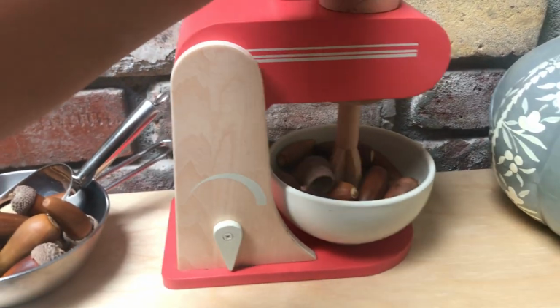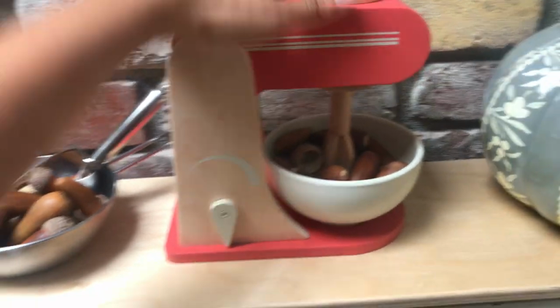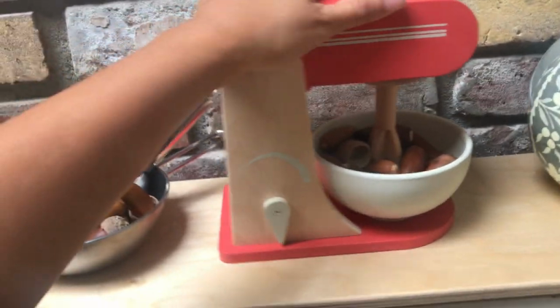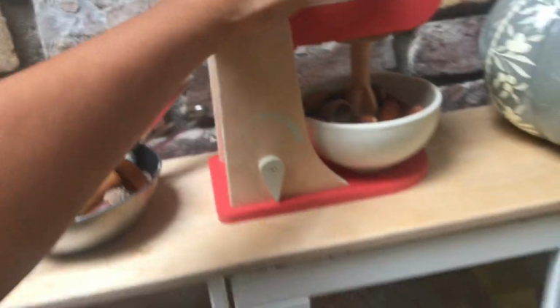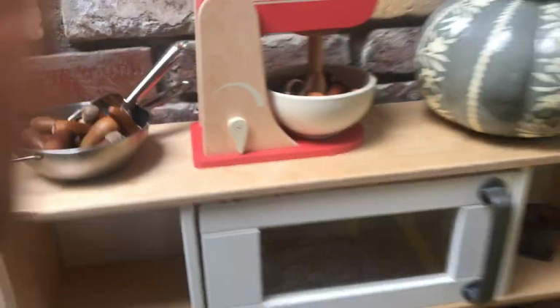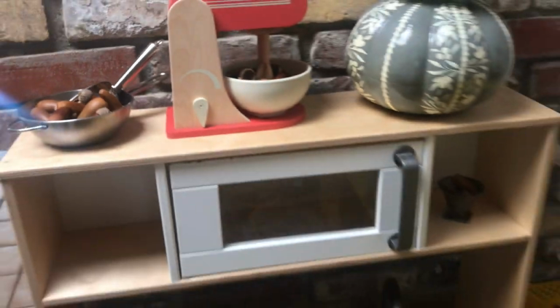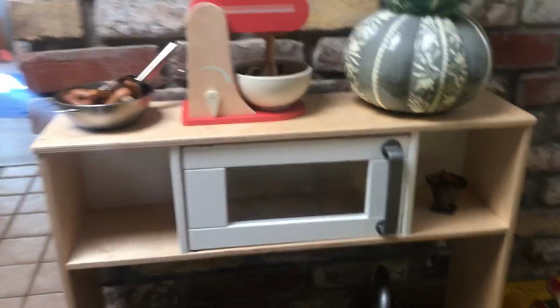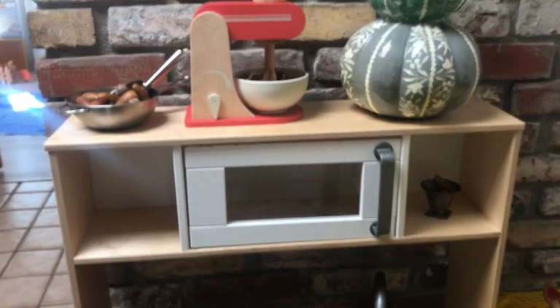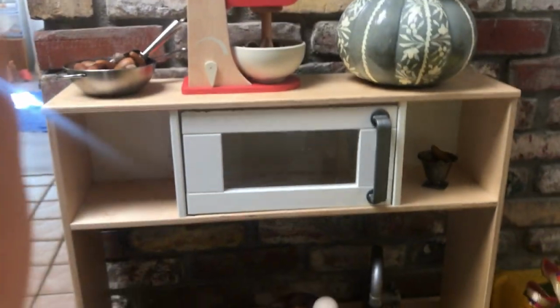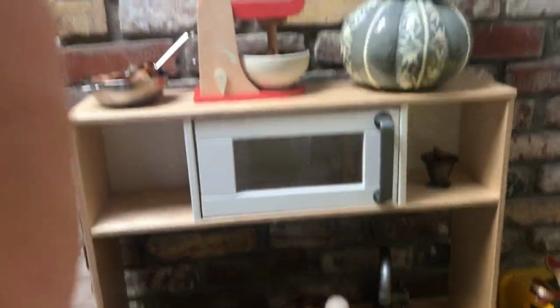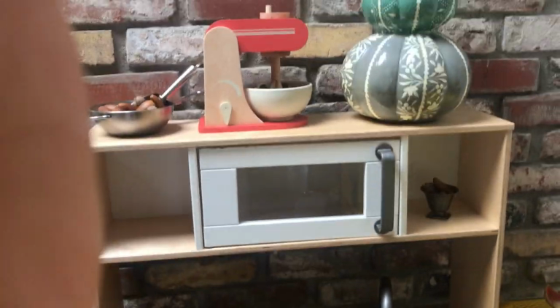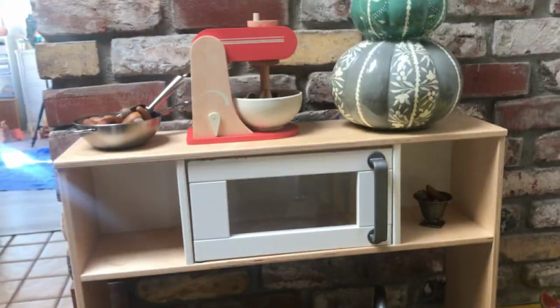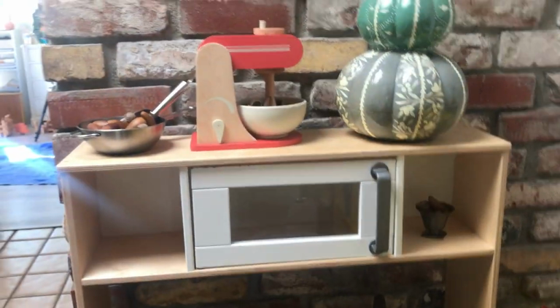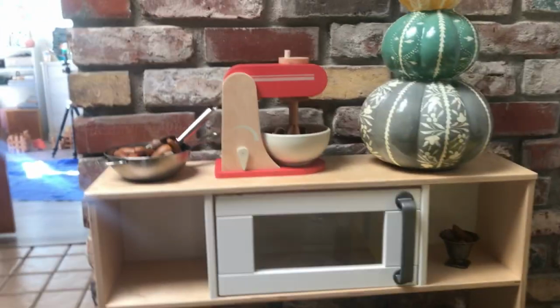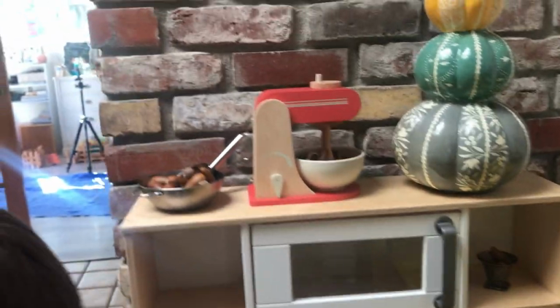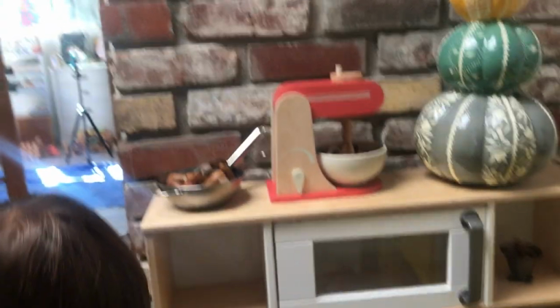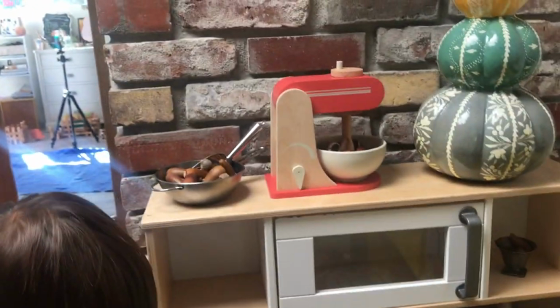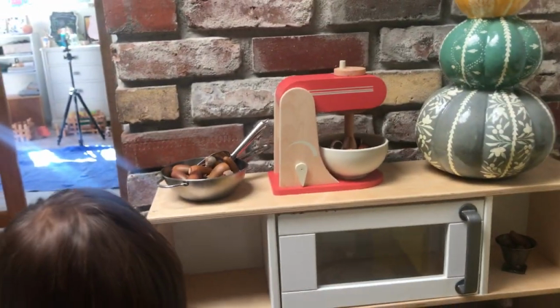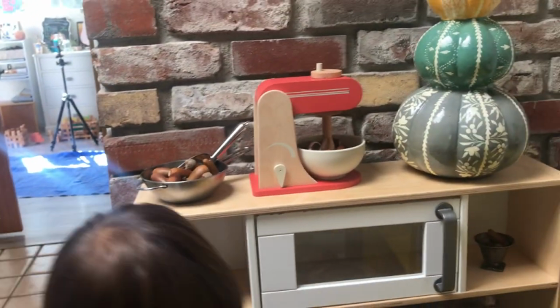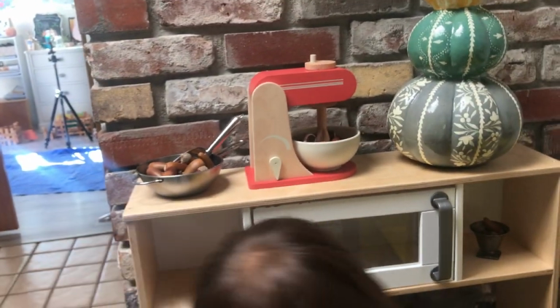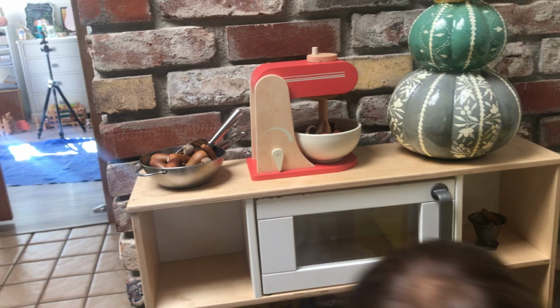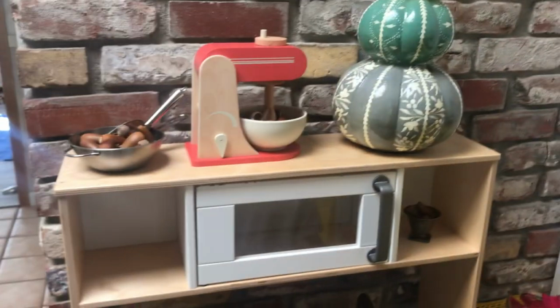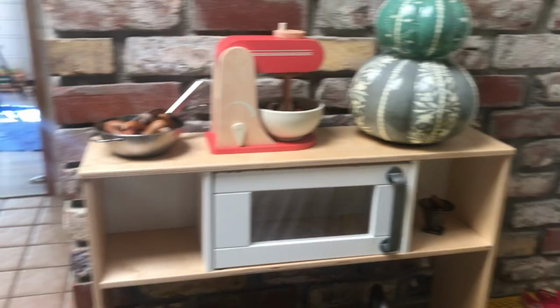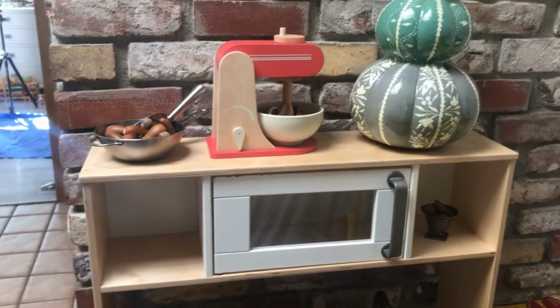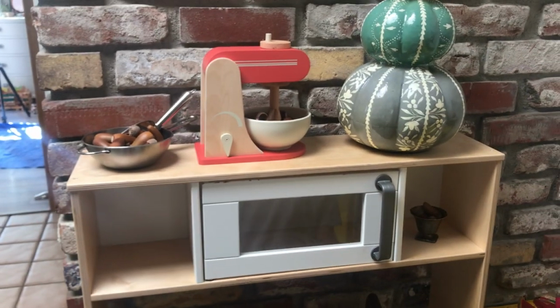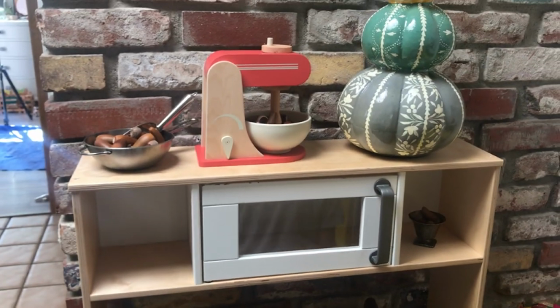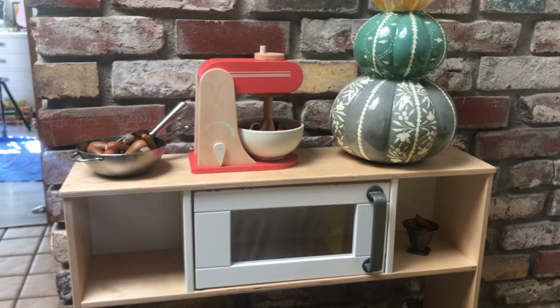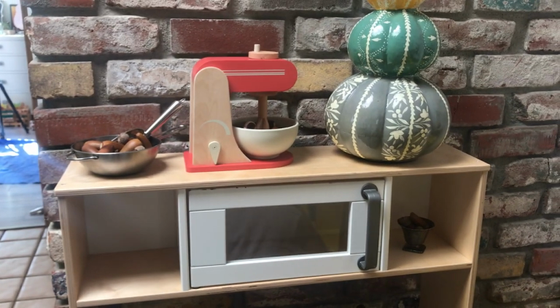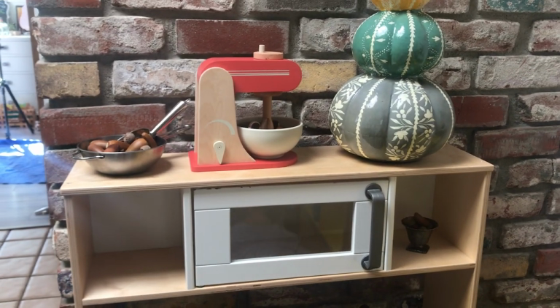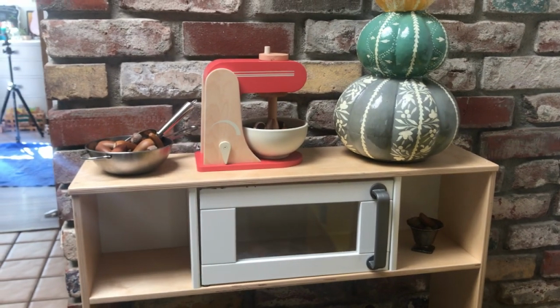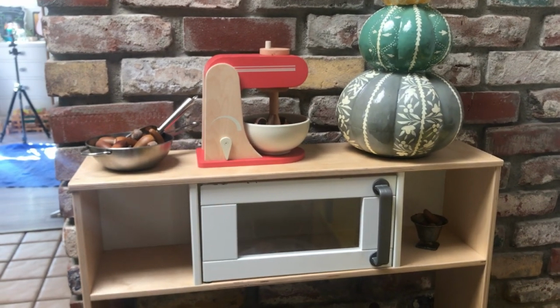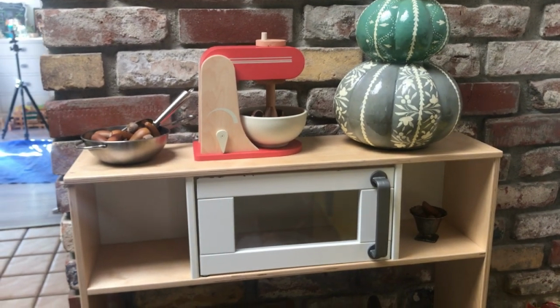It's super cute for a kids' kitchen. Thanks for joining — check out my other reviews.